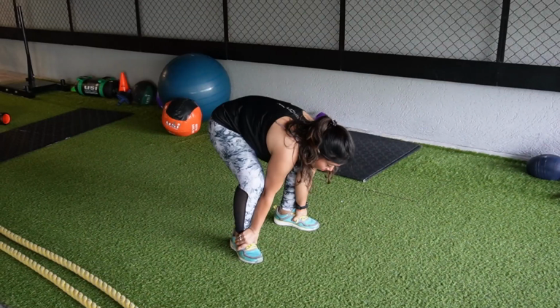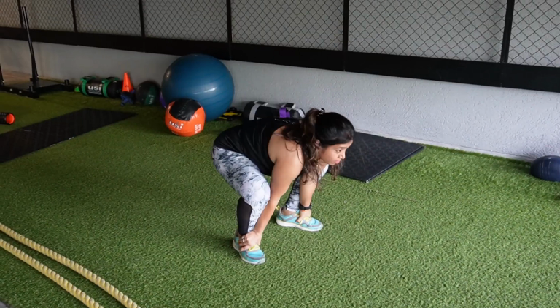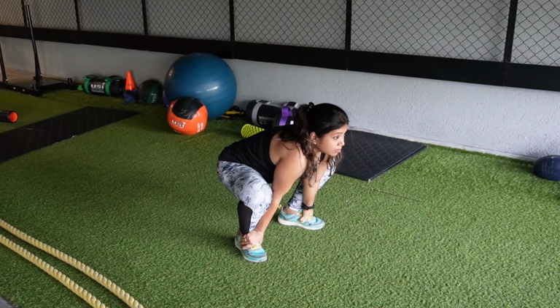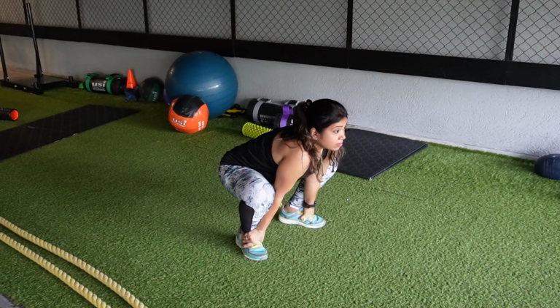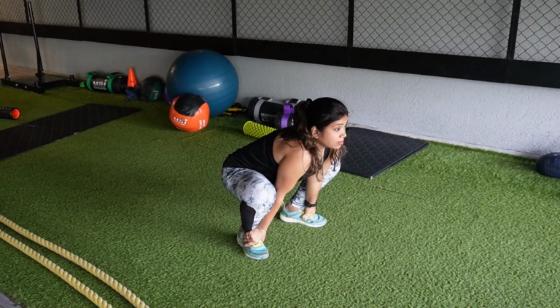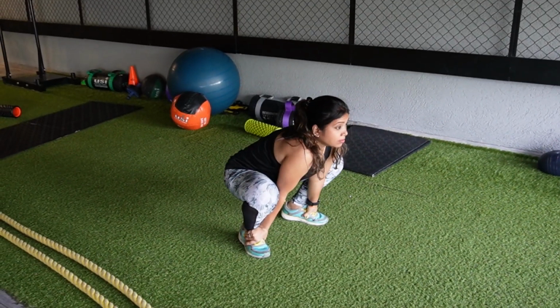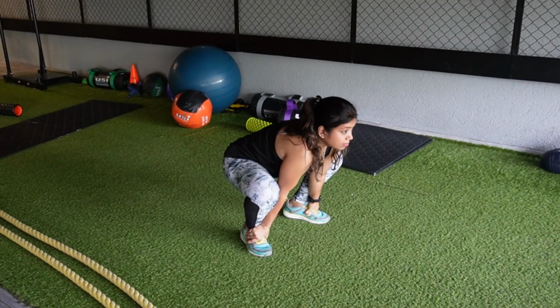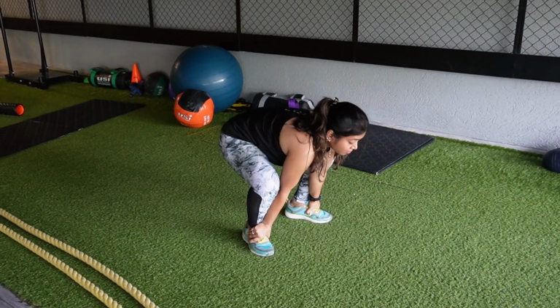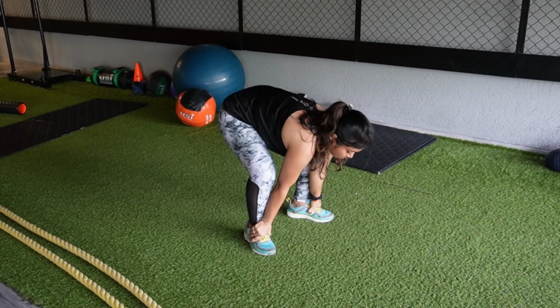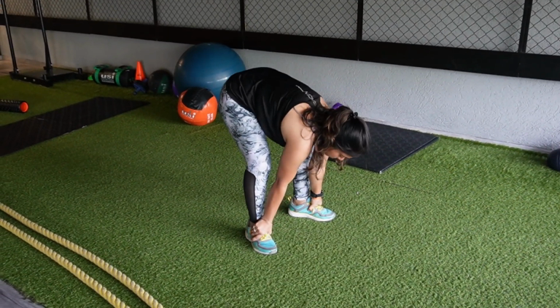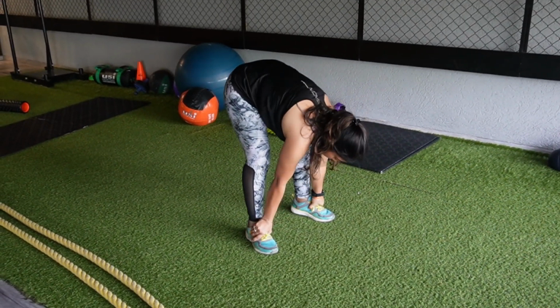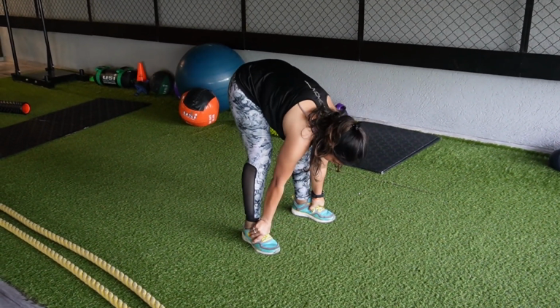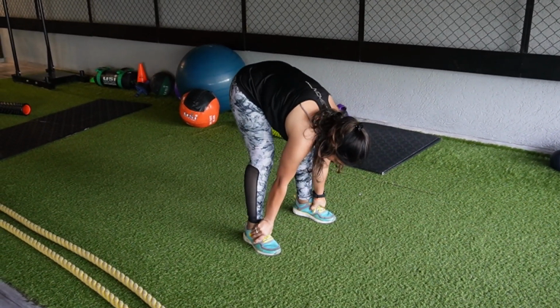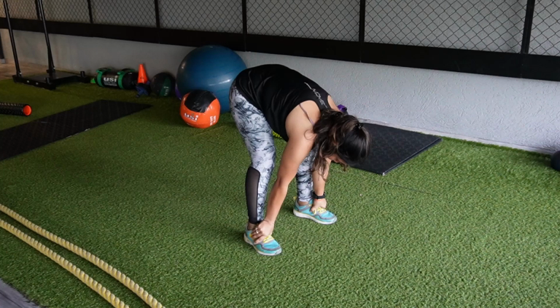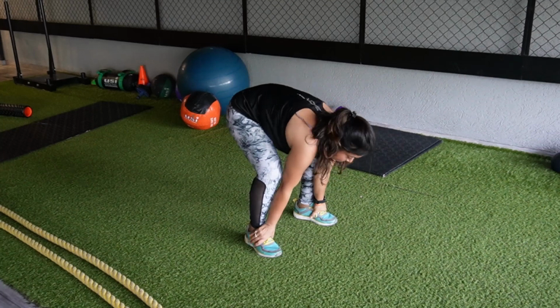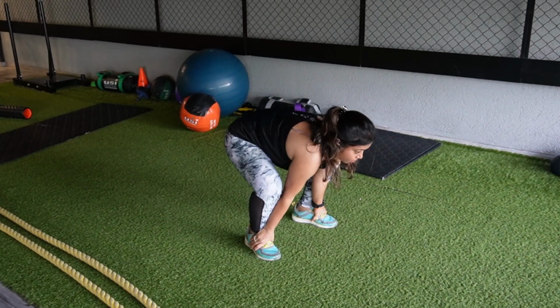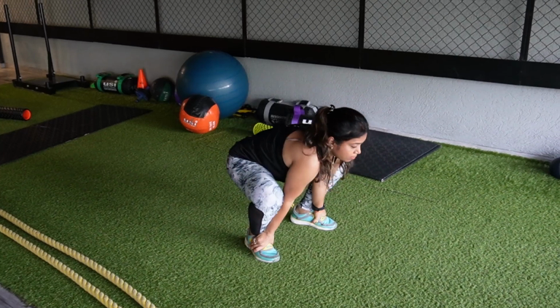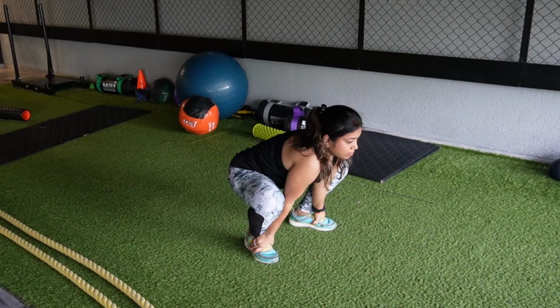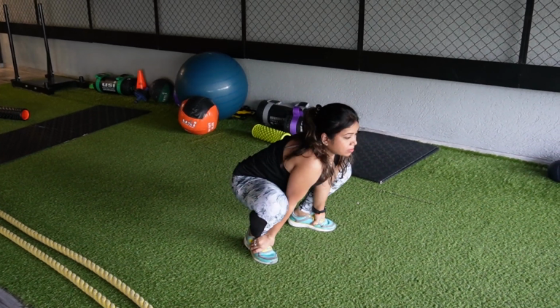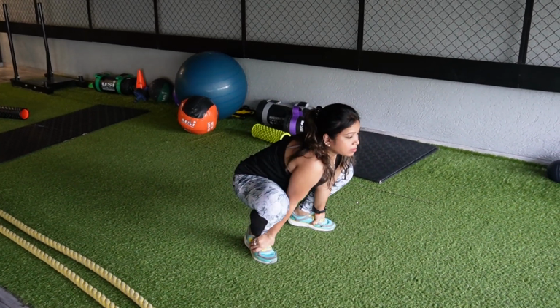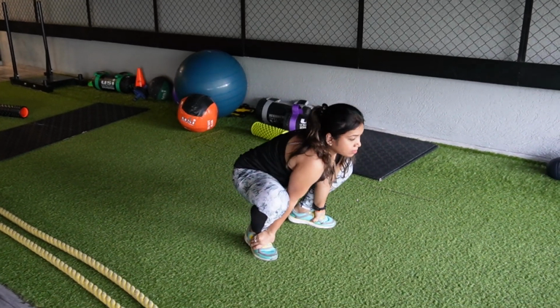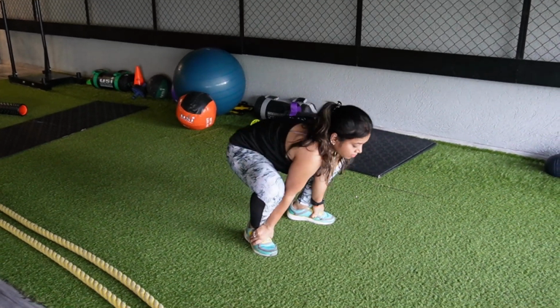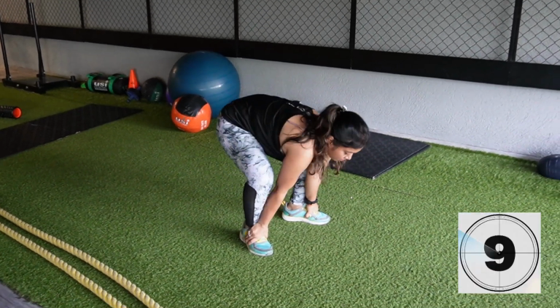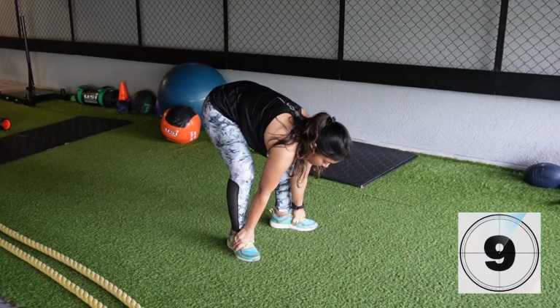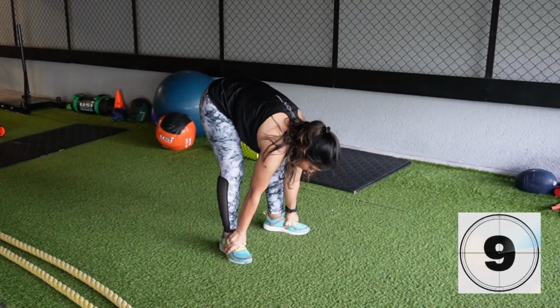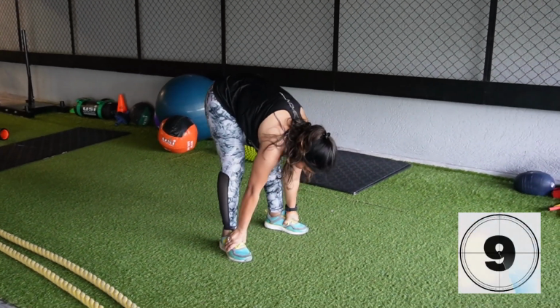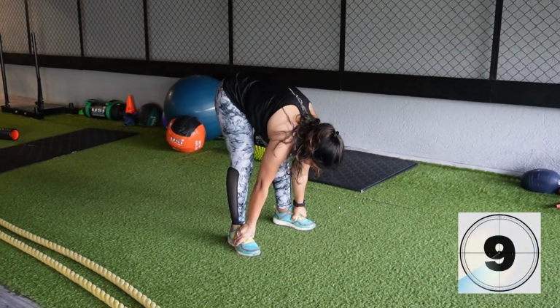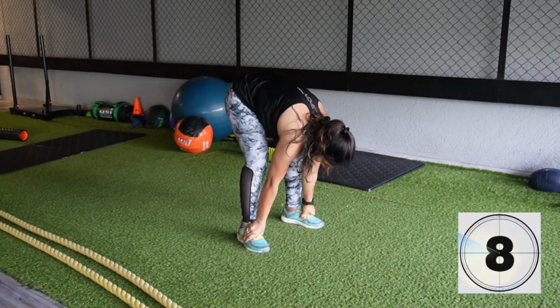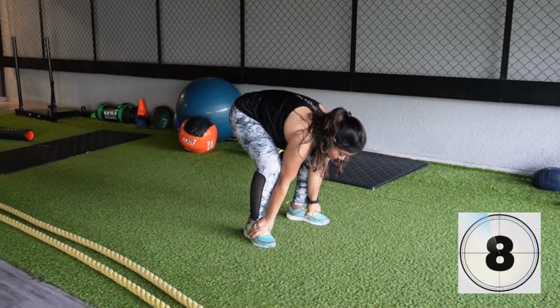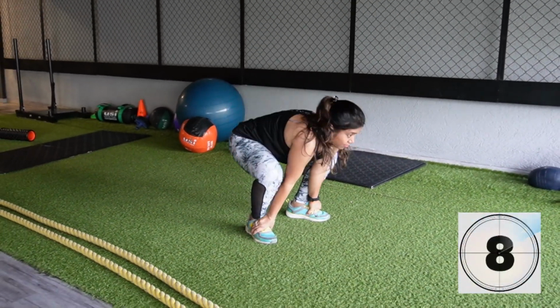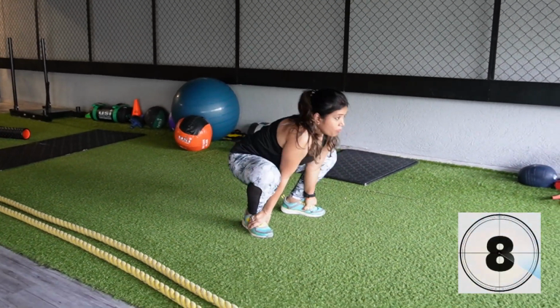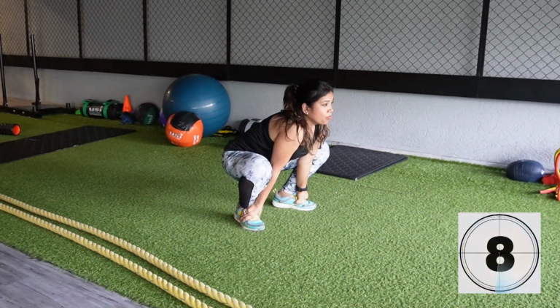Squat to stand exercise: activating essential muscles during your working sets, improves hip and knee mobility. Perform 10 to 15 repetitions.